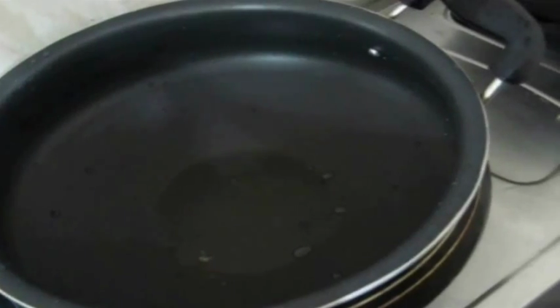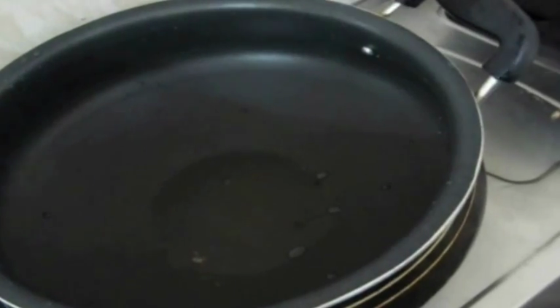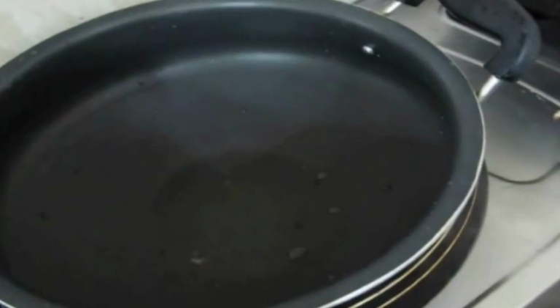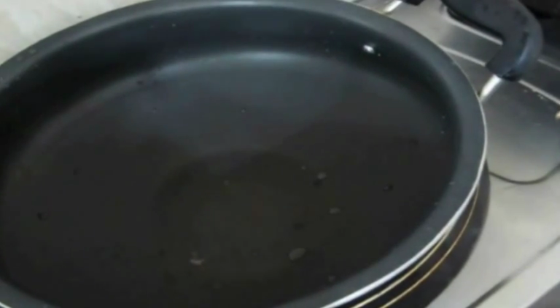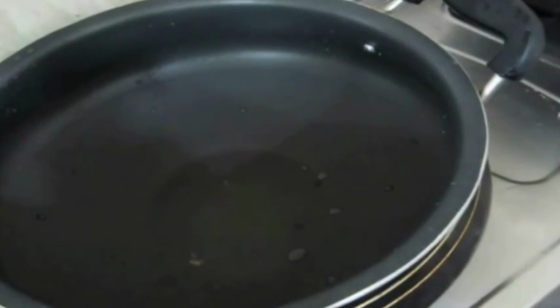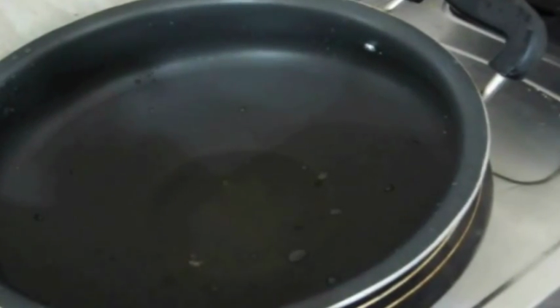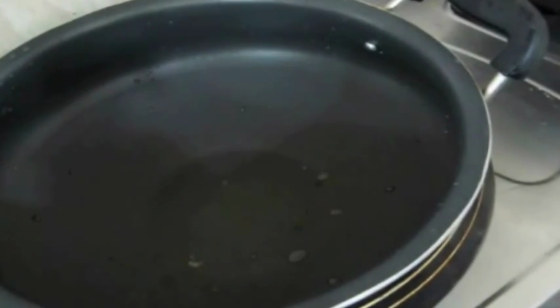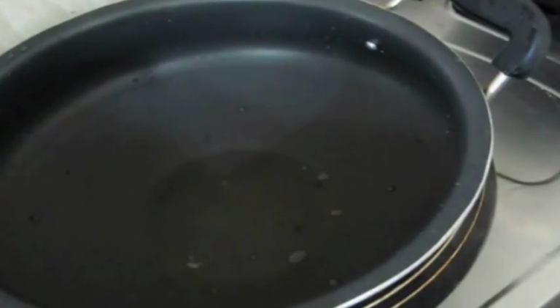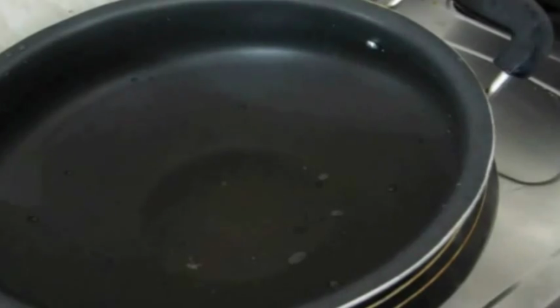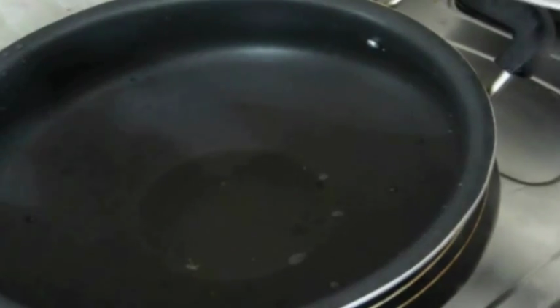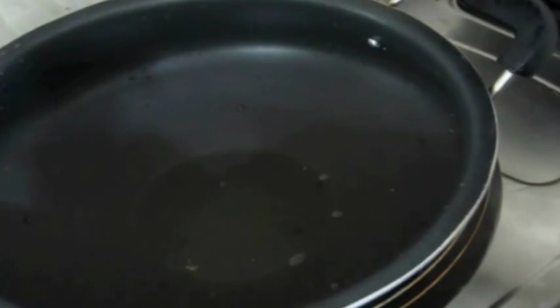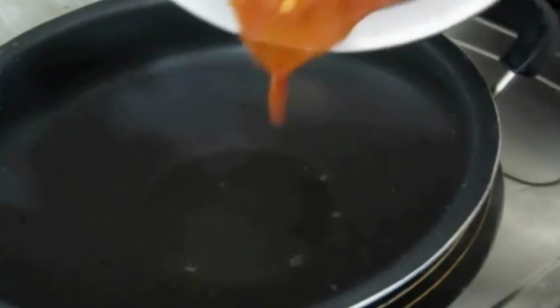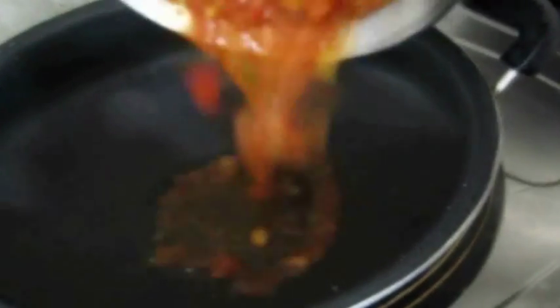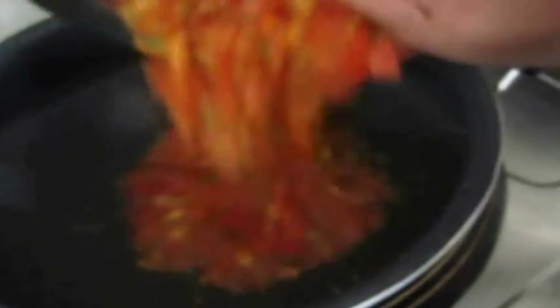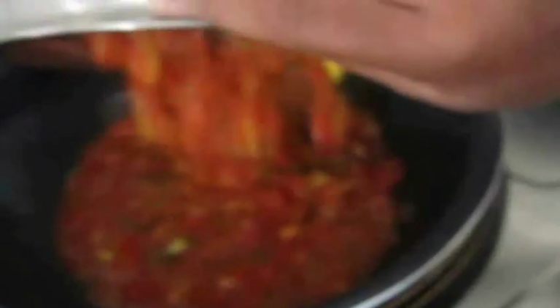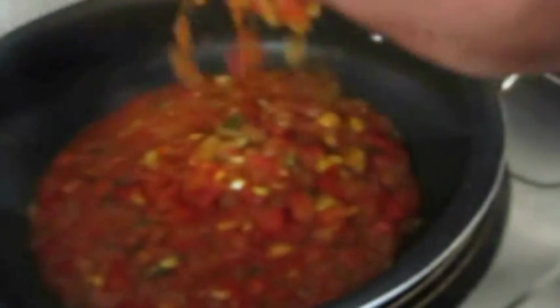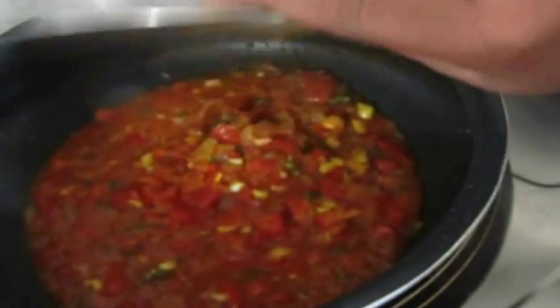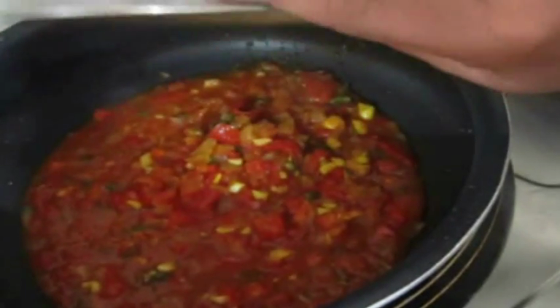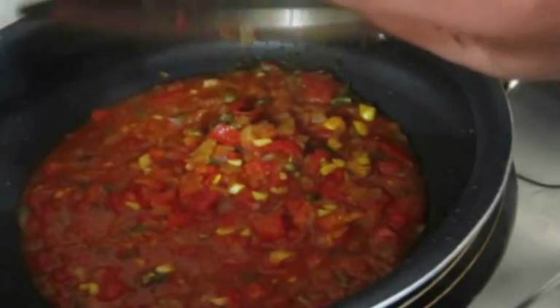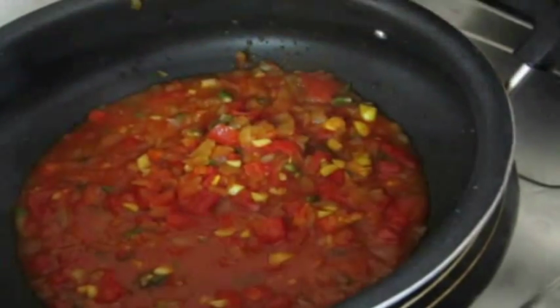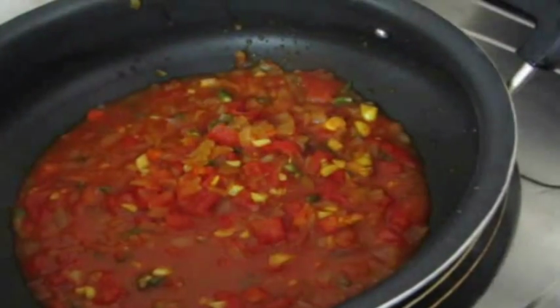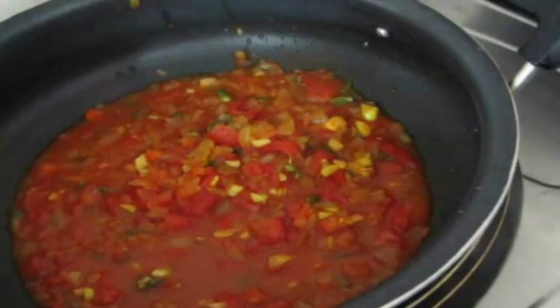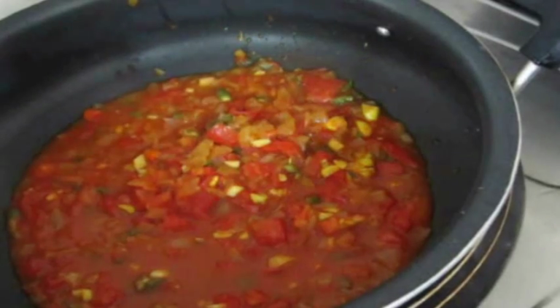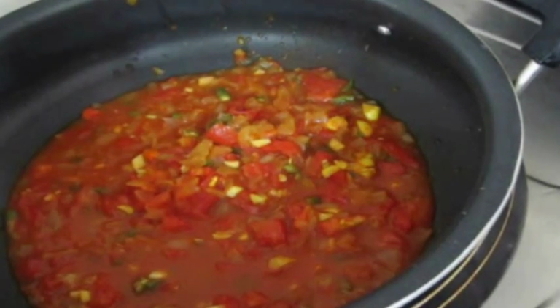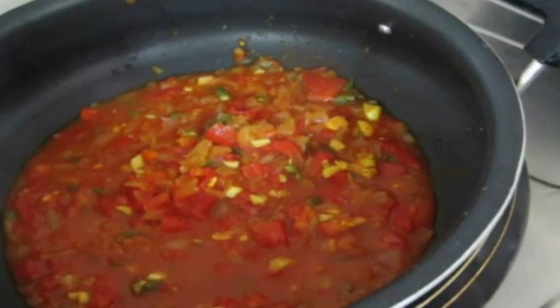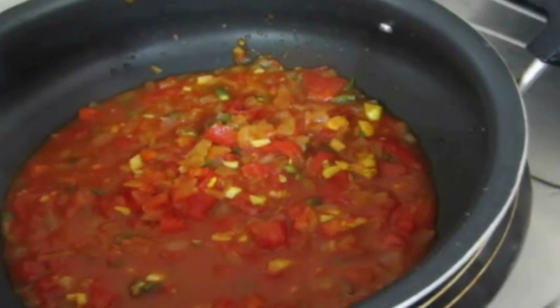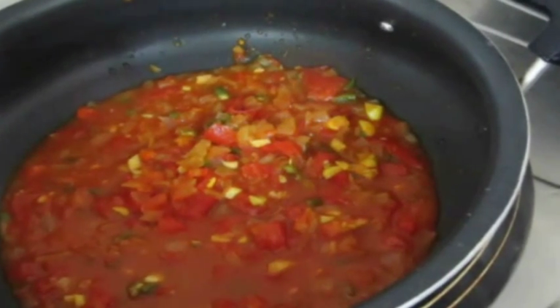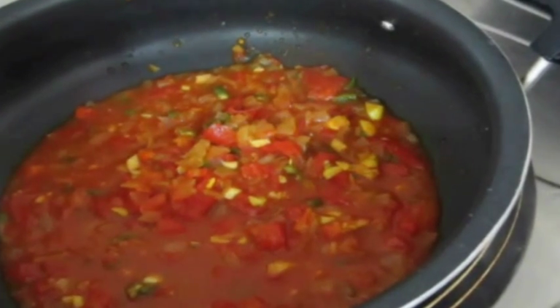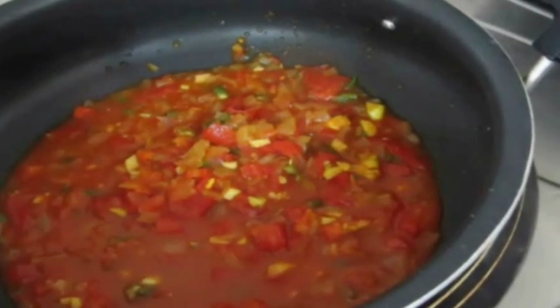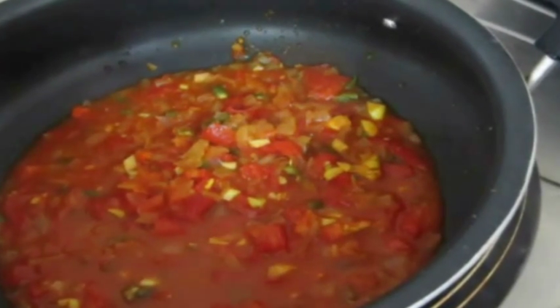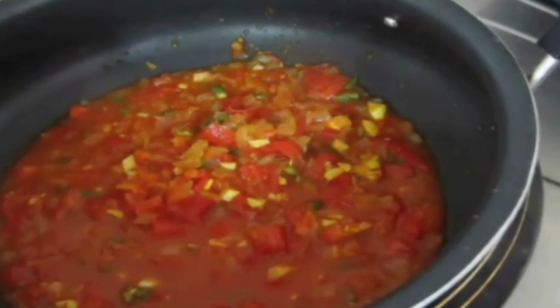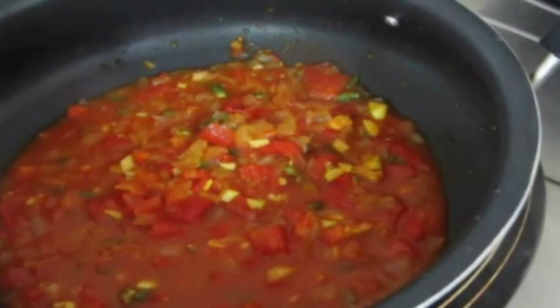I've also pre-cooked some dal — I used split pigeon peas, cooked prior. Now the tomatoes and onions have cooked; I've transferred them to a different pot on a medium flame.